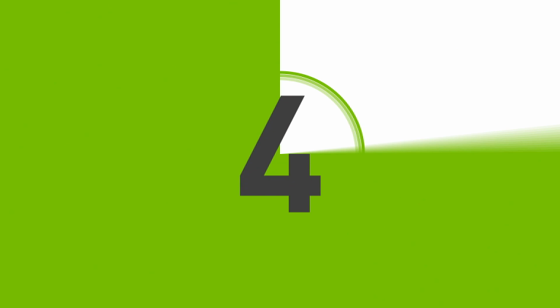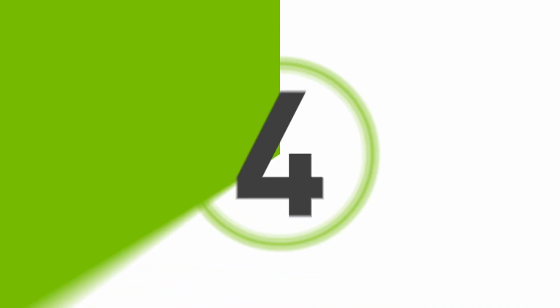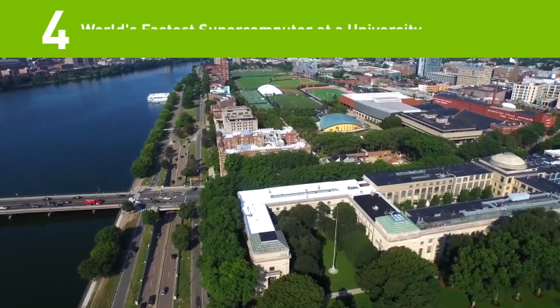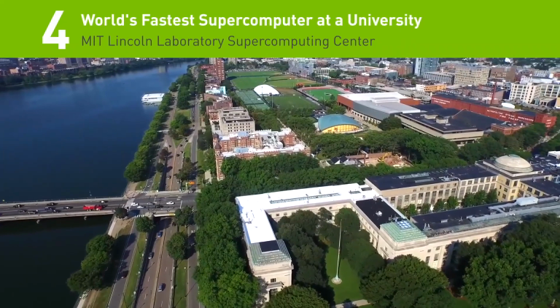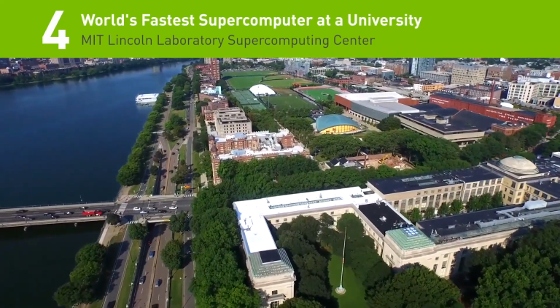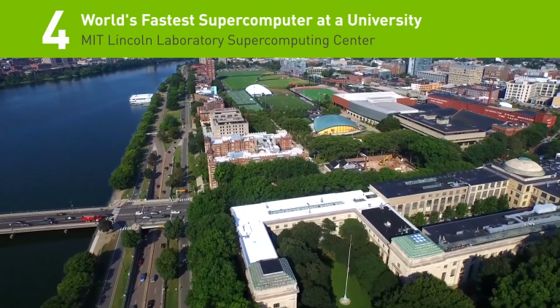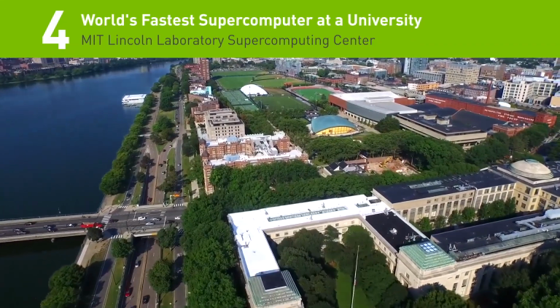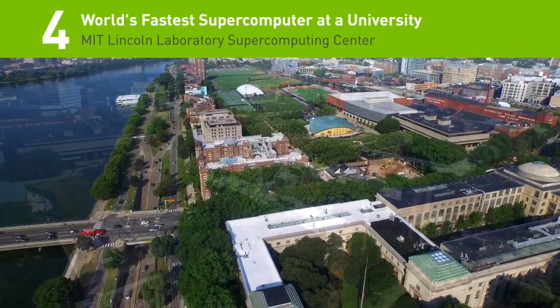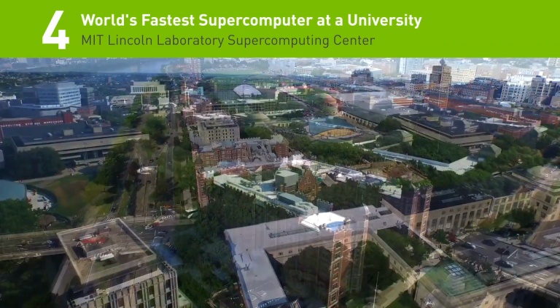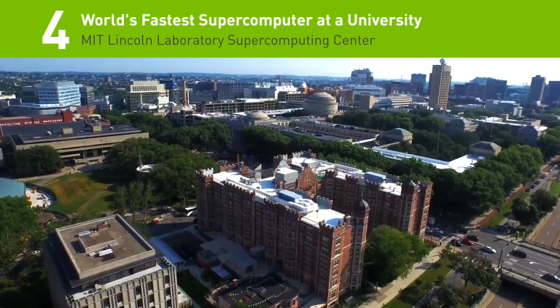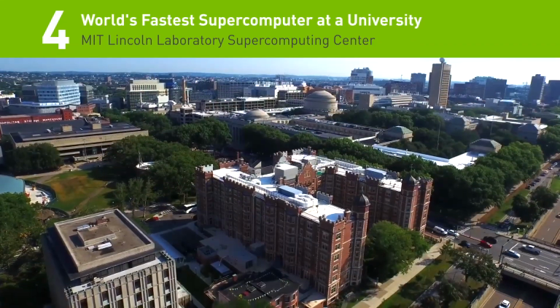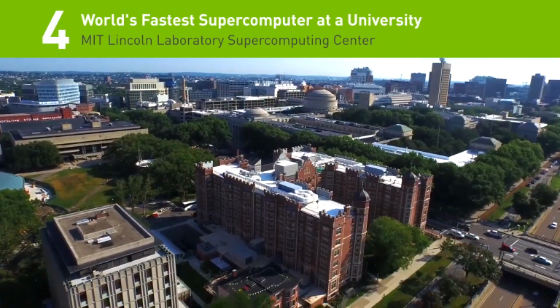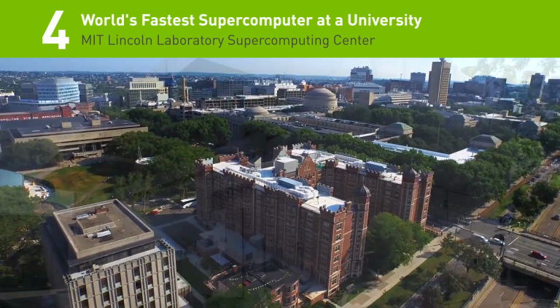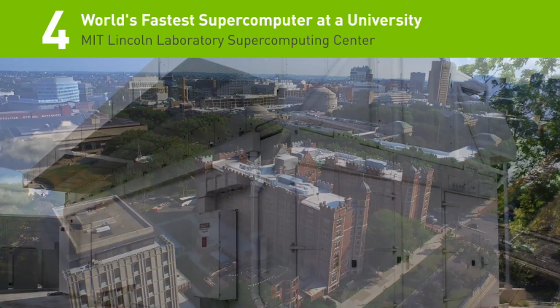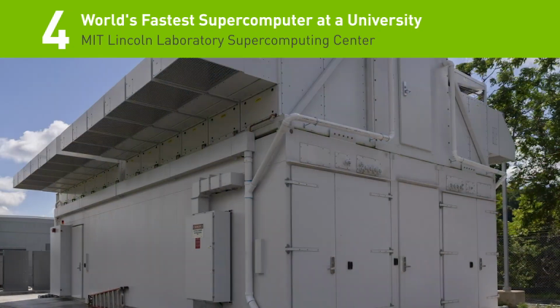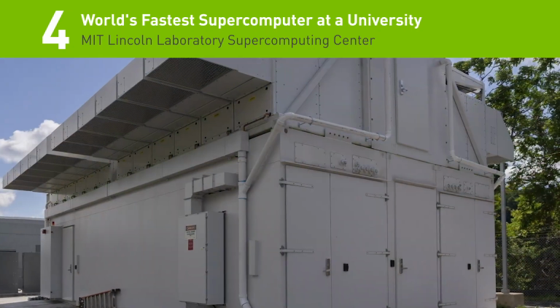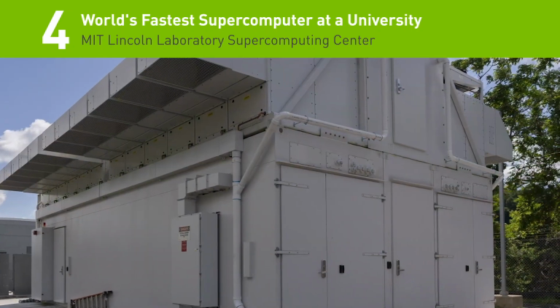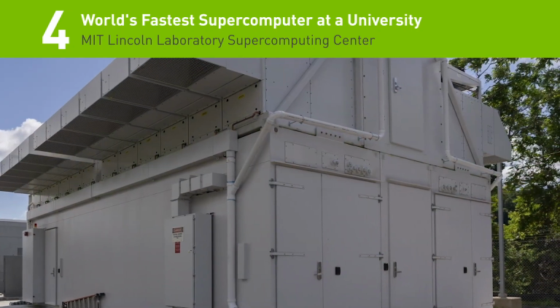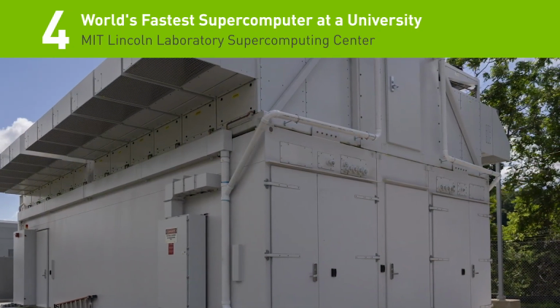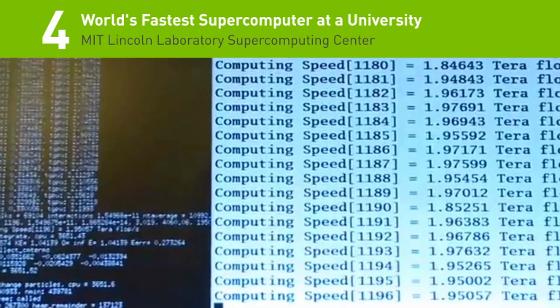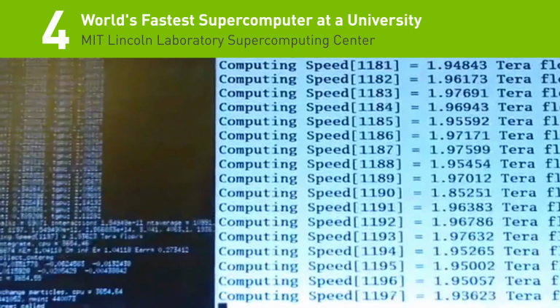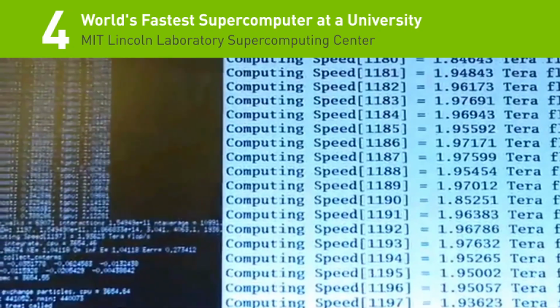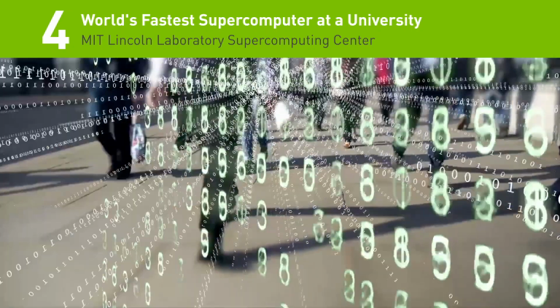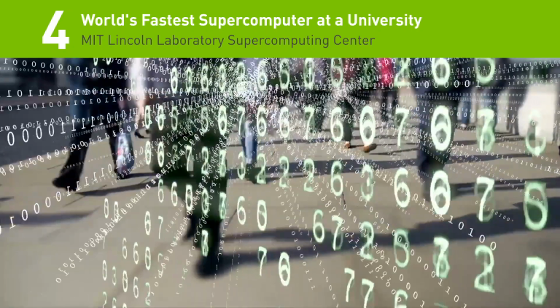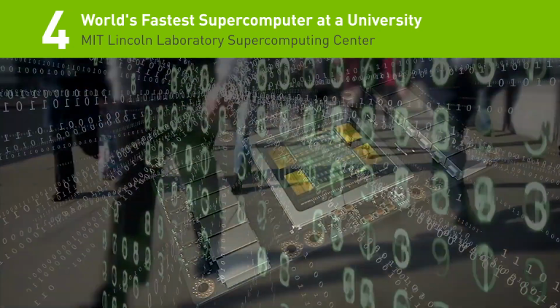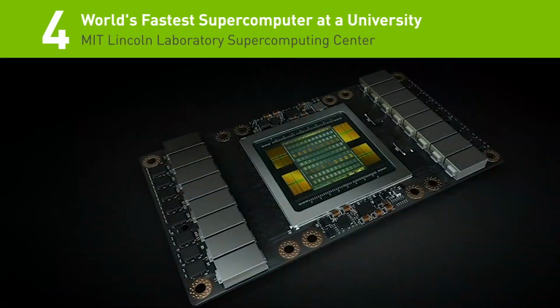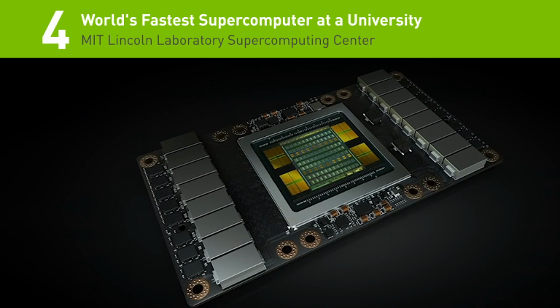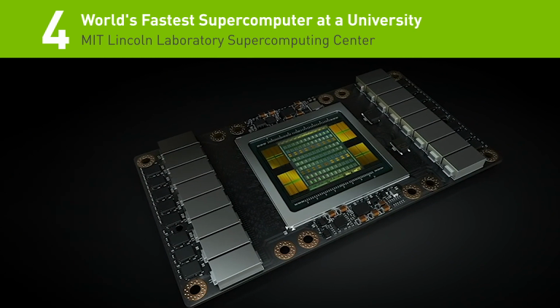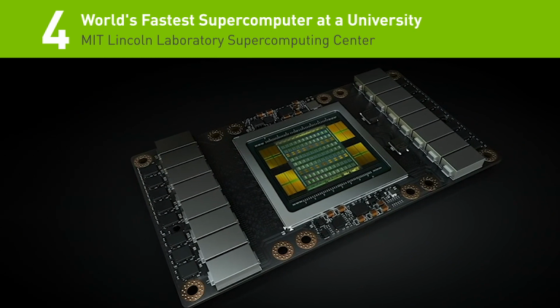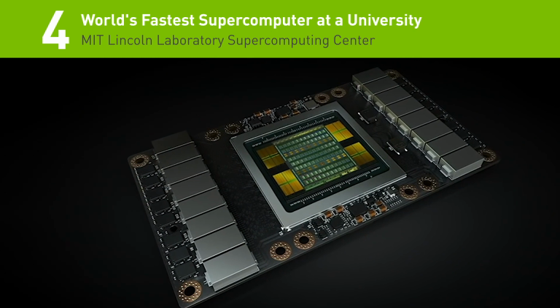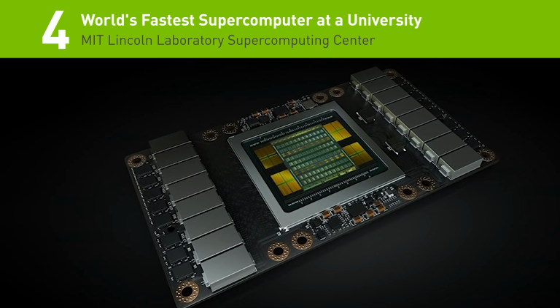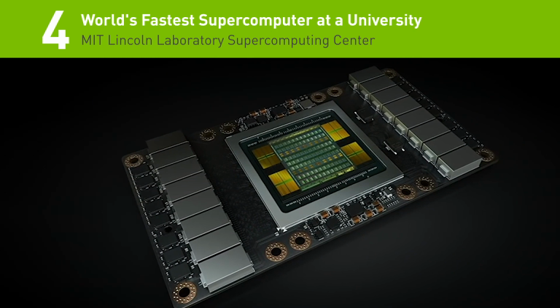Number four: the MIT Lincoln Laboratory Supercomputing Center has just installed a new GPU-accelerated supercomputer powered by 896 NVIDIA V100 GPUs.